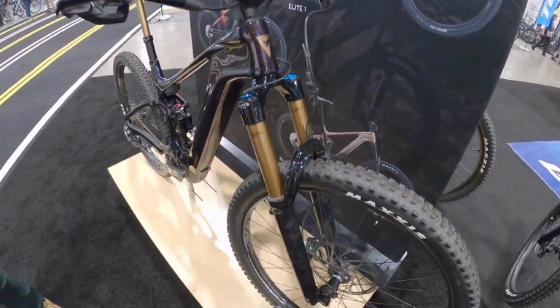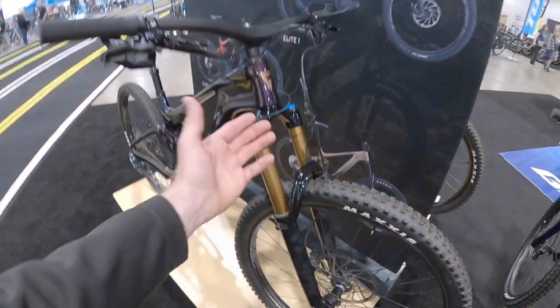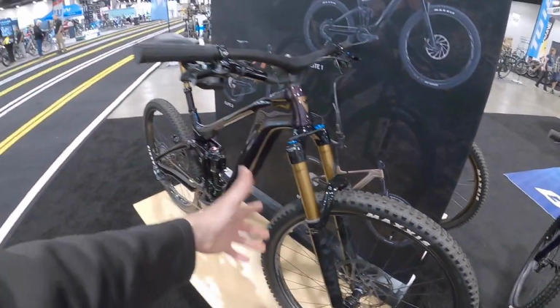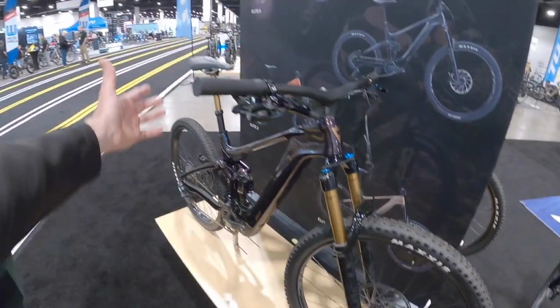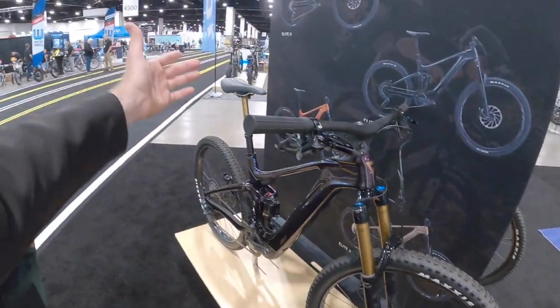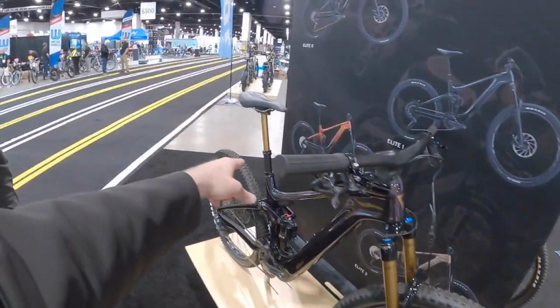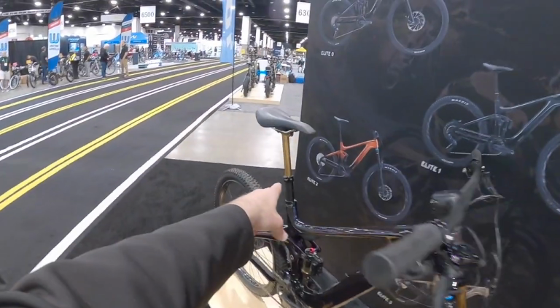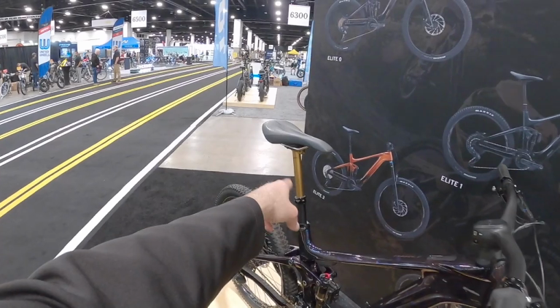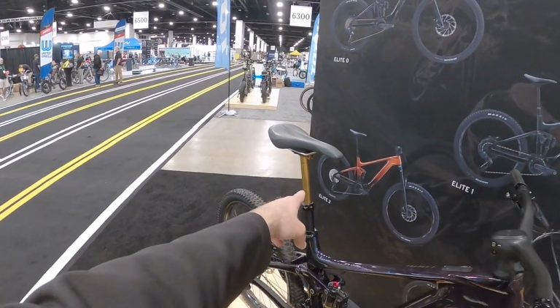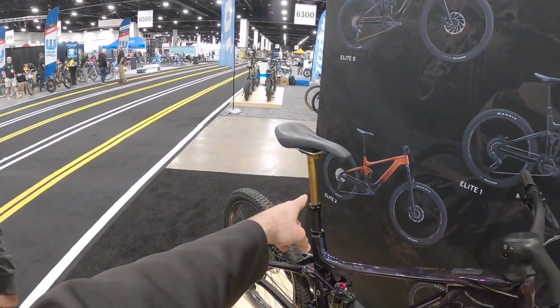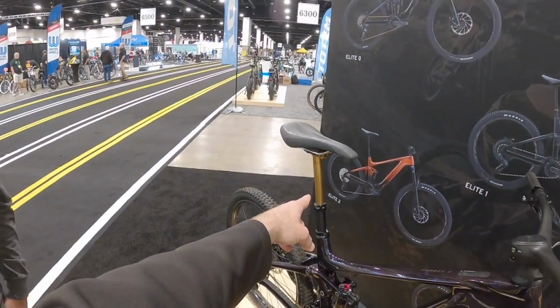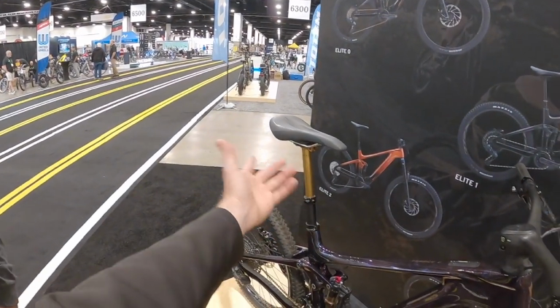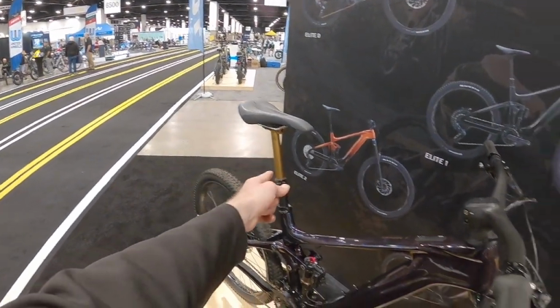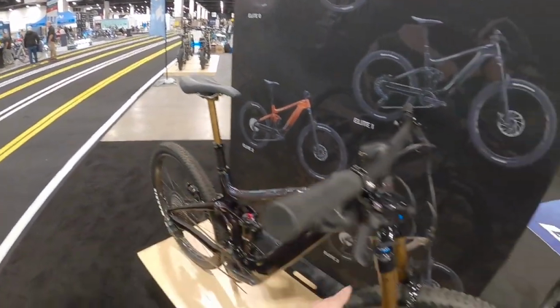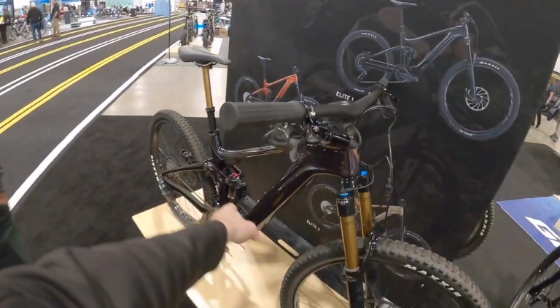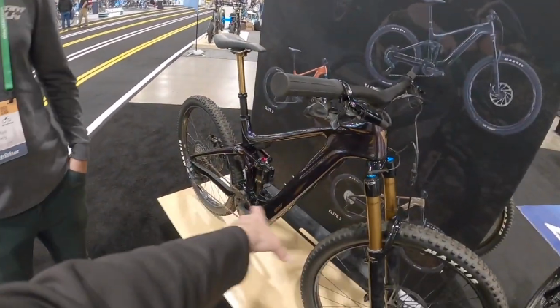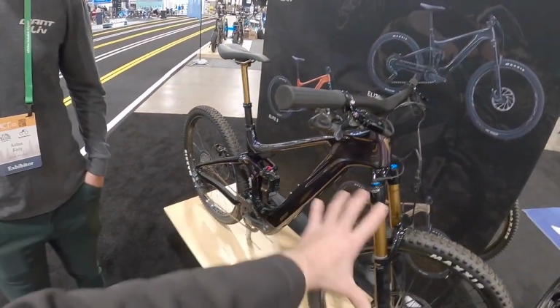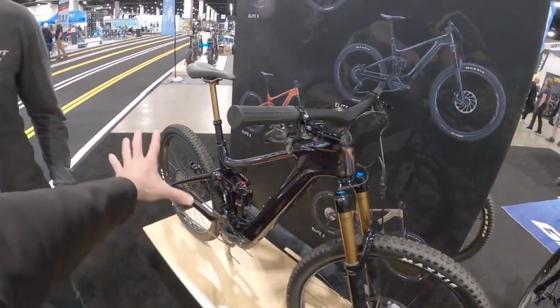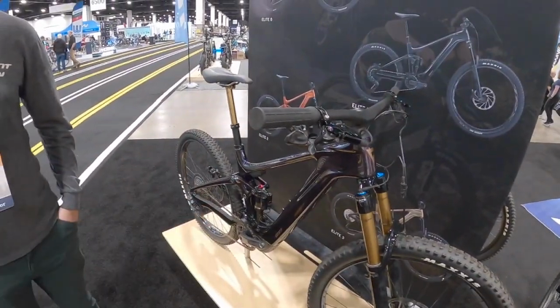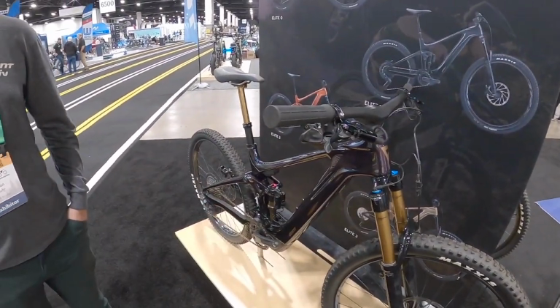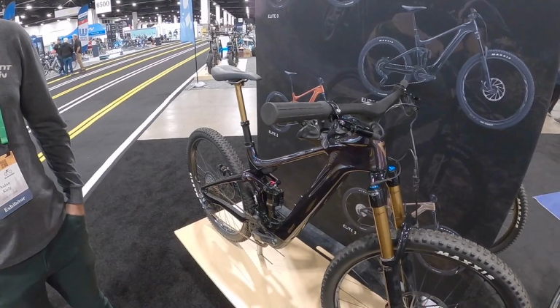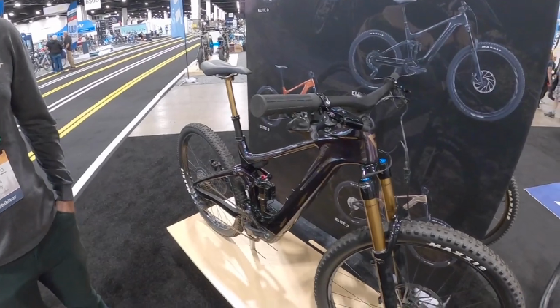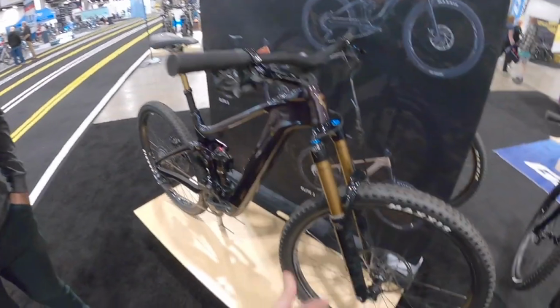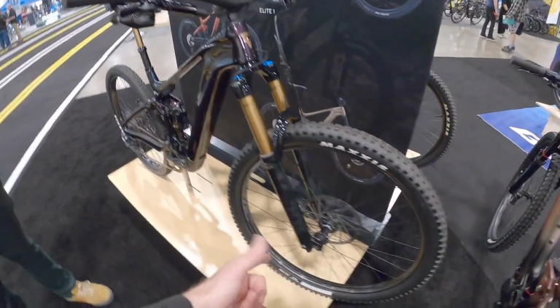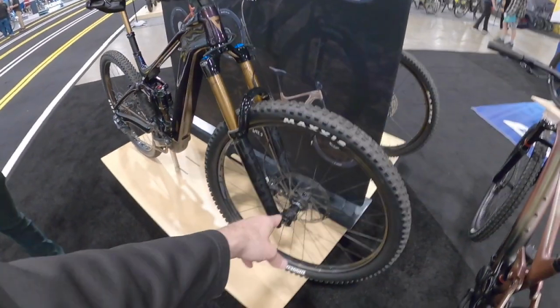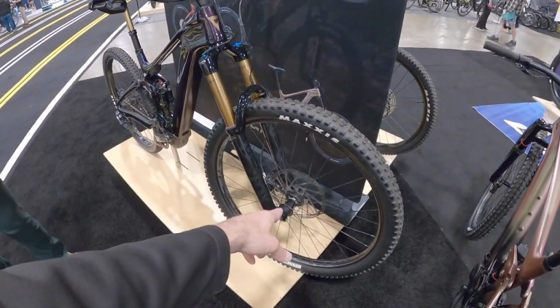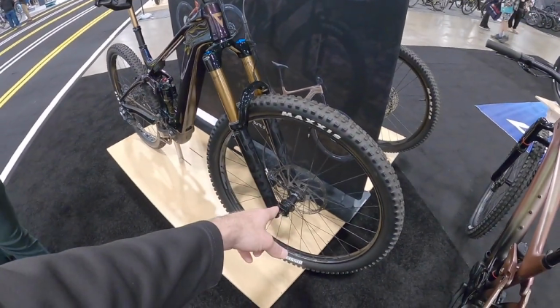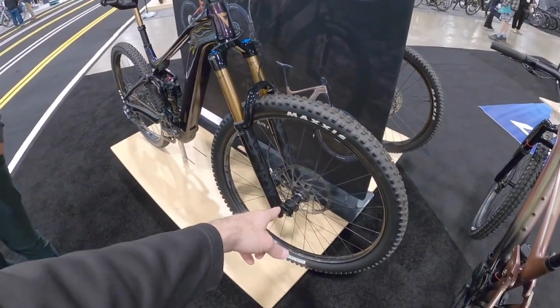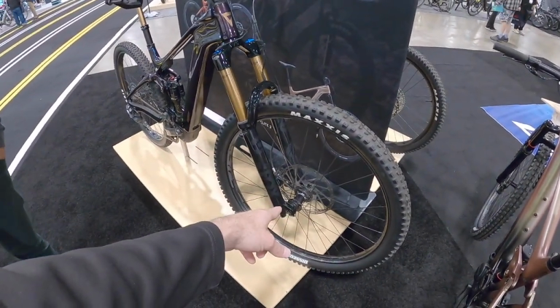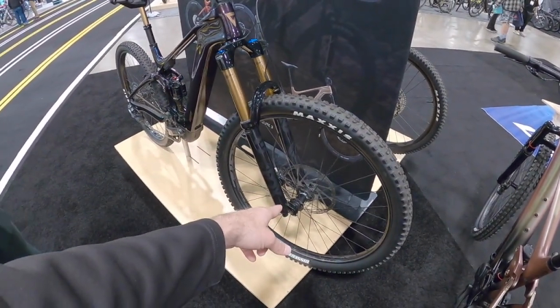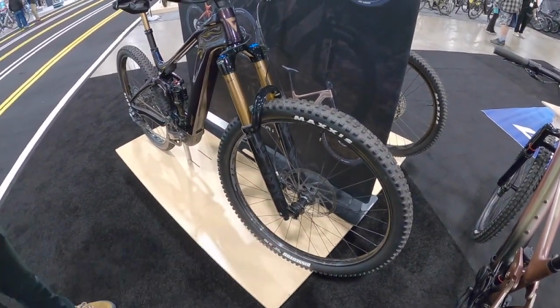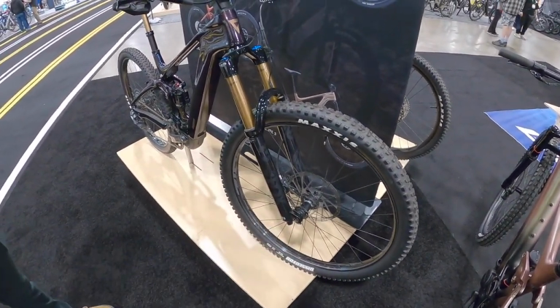I love the Kashima coat. Is this a Fox part? It's a Fox Transfer. It's awesome to see that complete all the way through. Are we on boost hub spacing up here? Yeah, everything is boost.